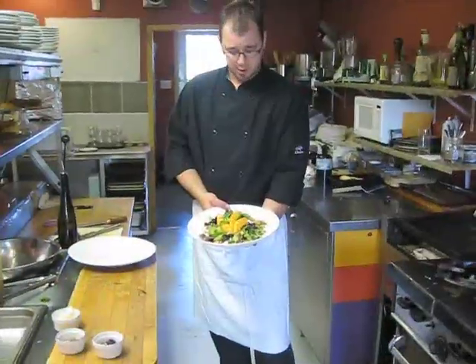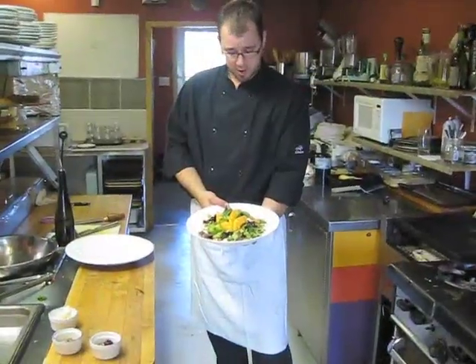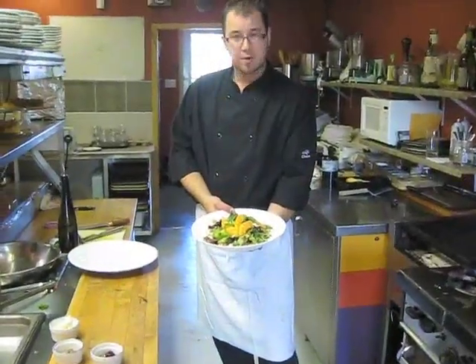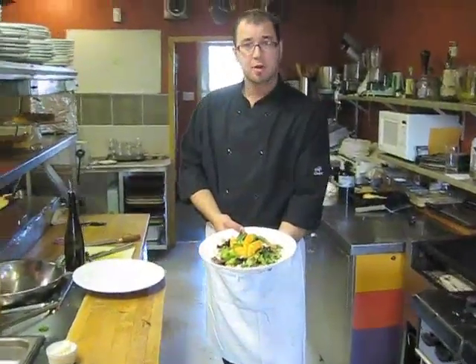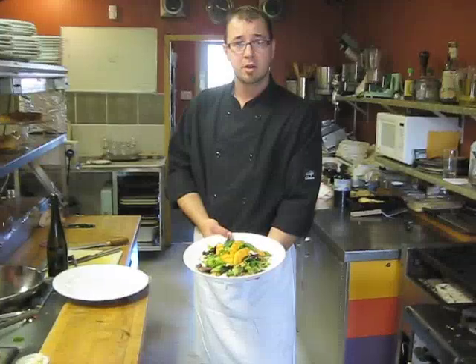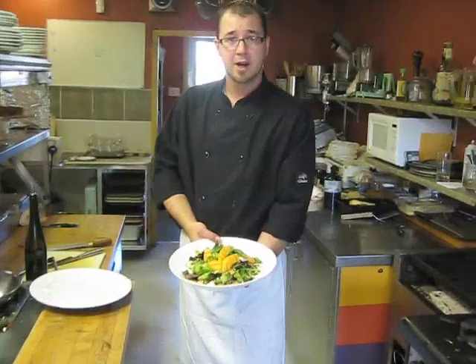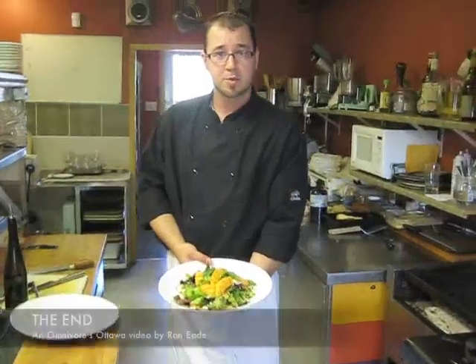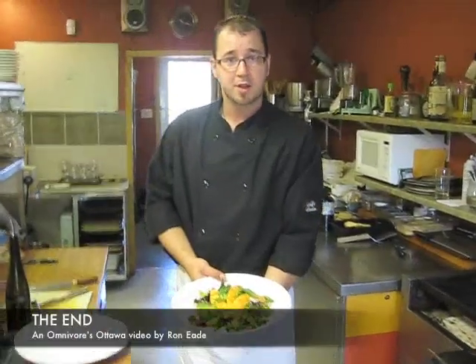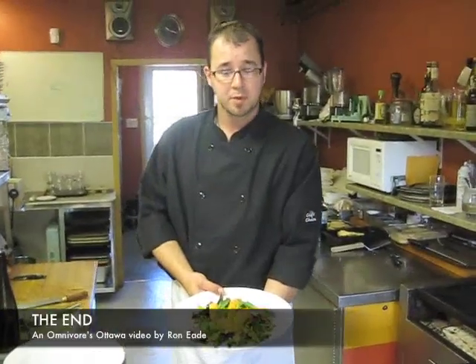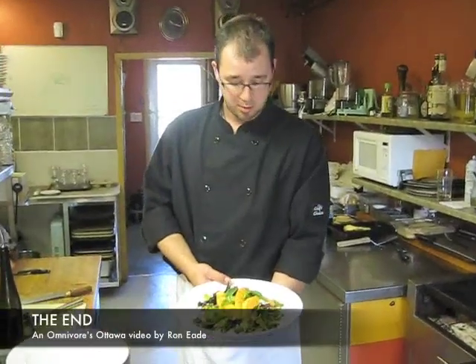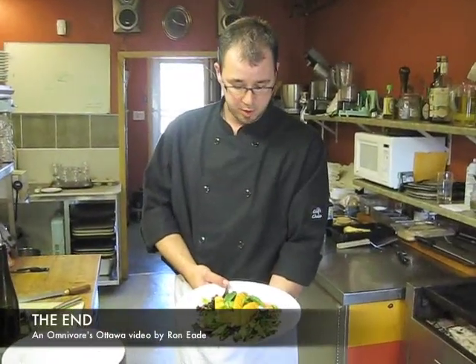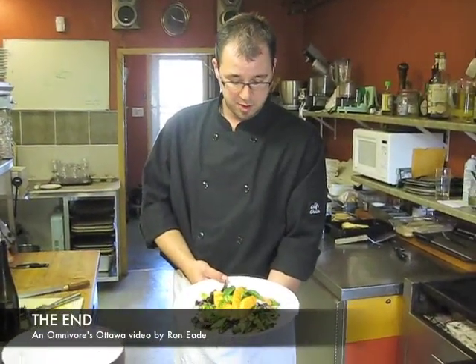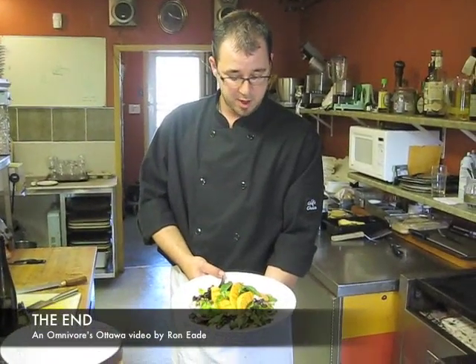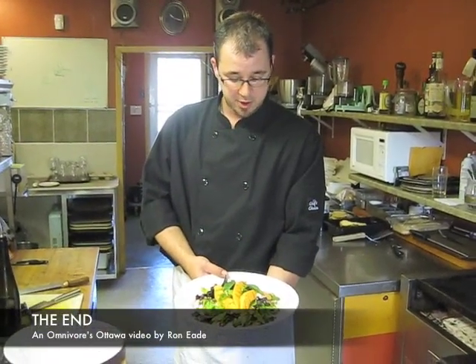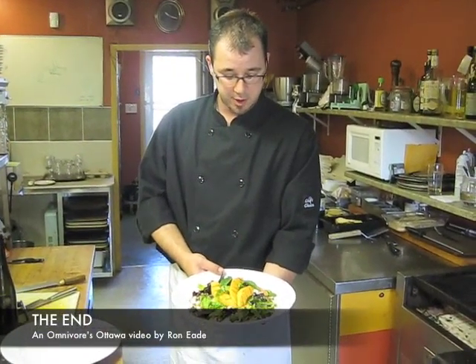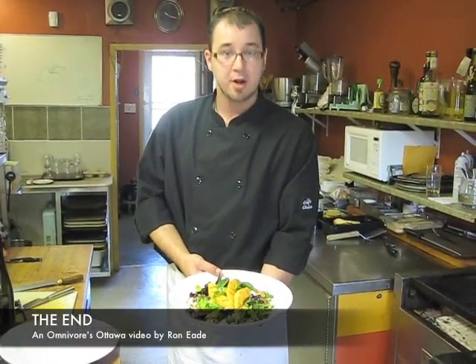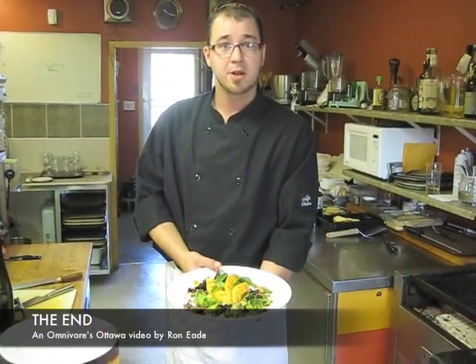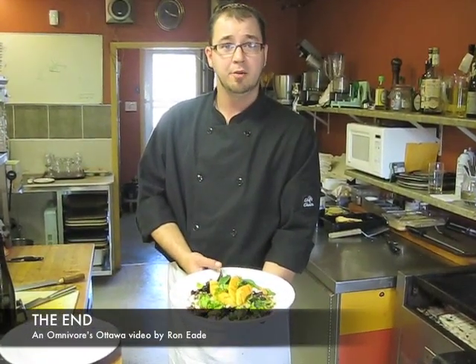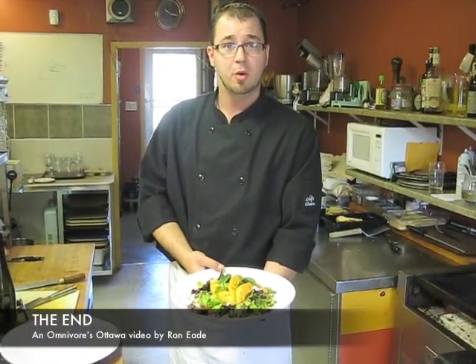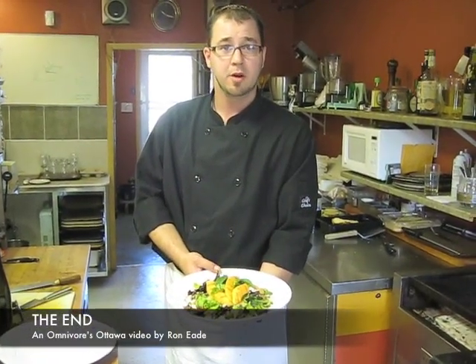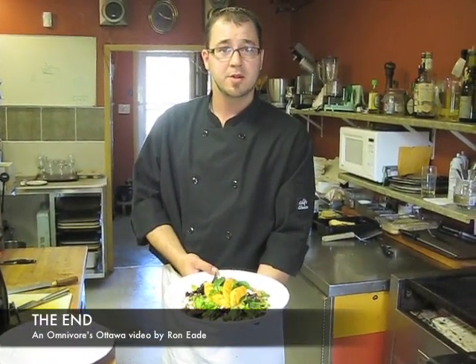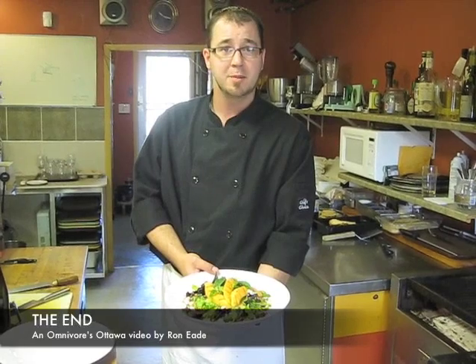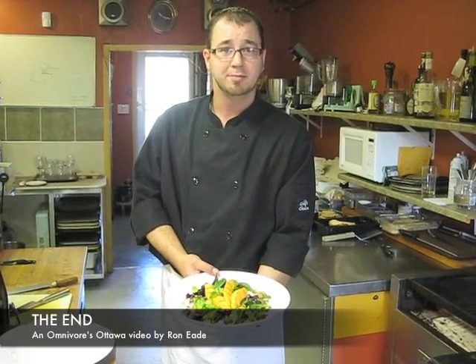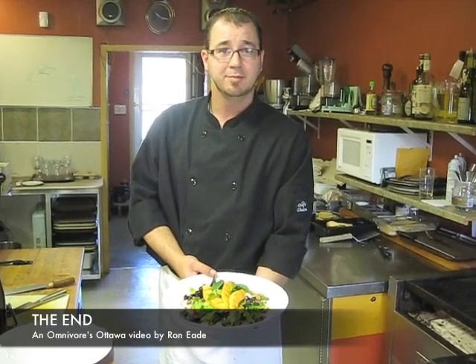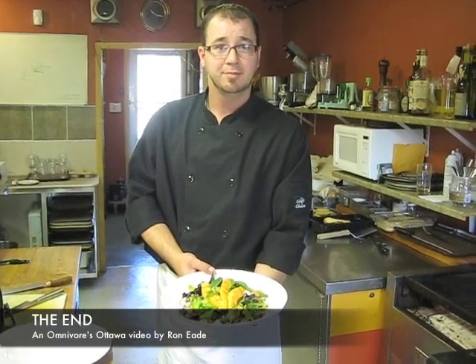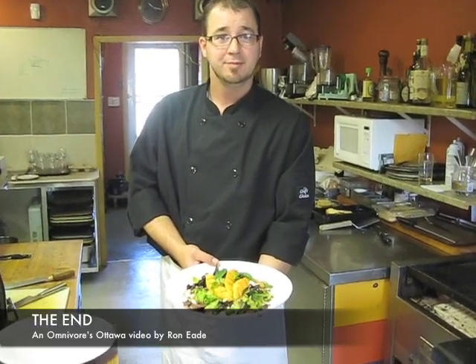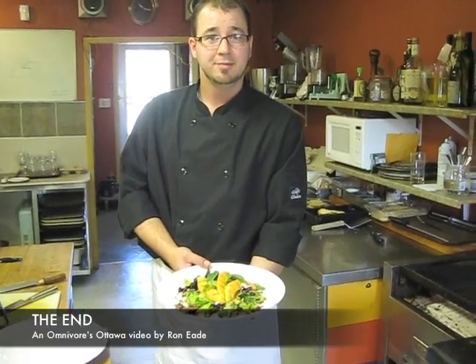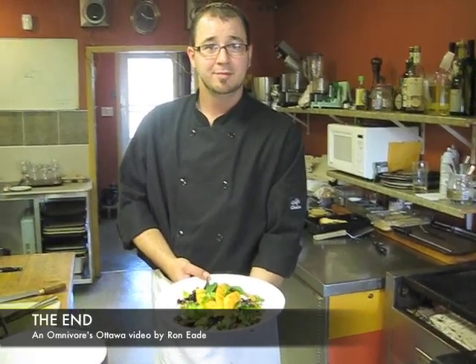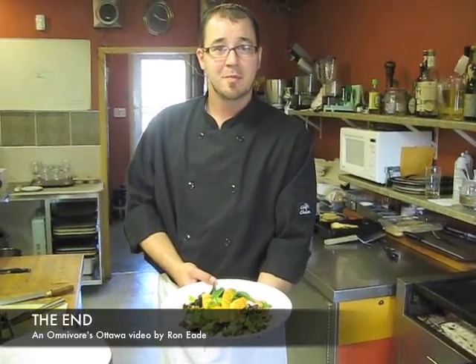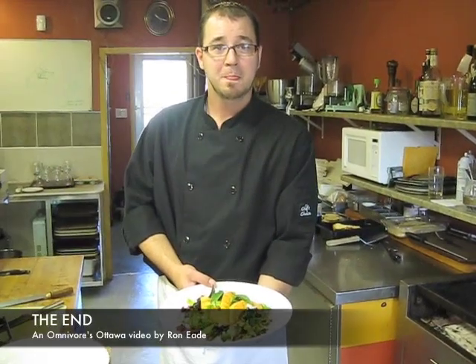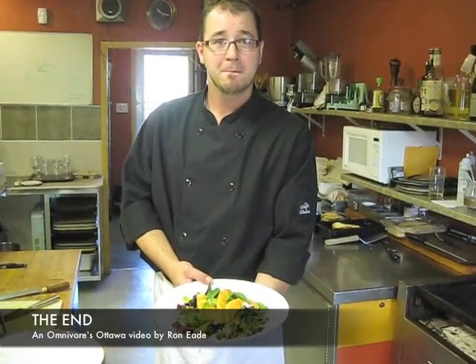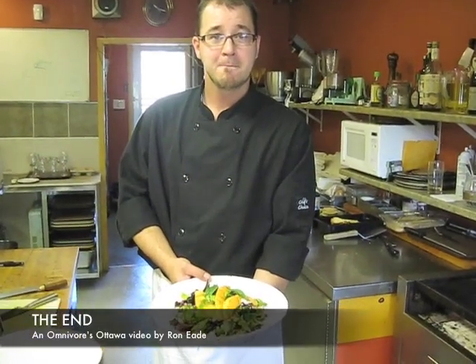Here we are at the Fall River Grilled Cantaloupe Salad — a beautiful summertime dish that you can share for yourself or with all your friends and family. Thank you very much for being on Omnivores Ottawa.